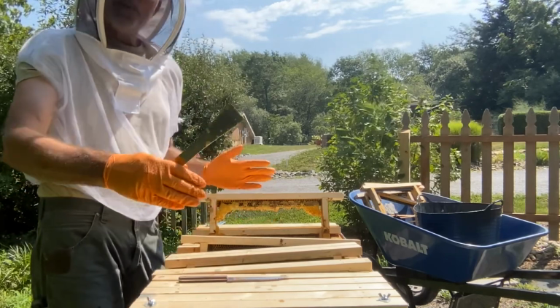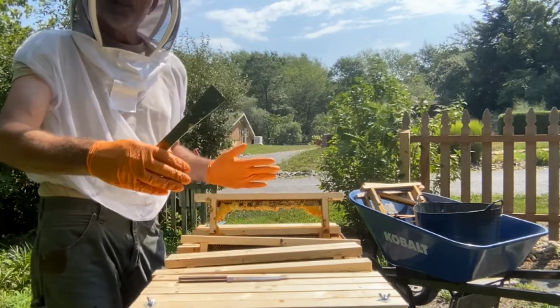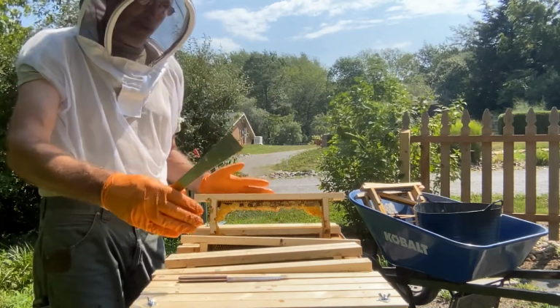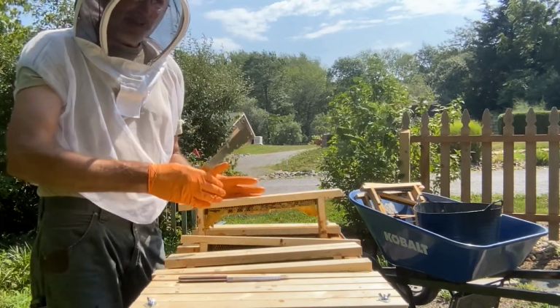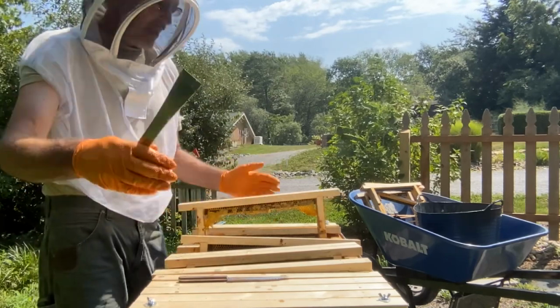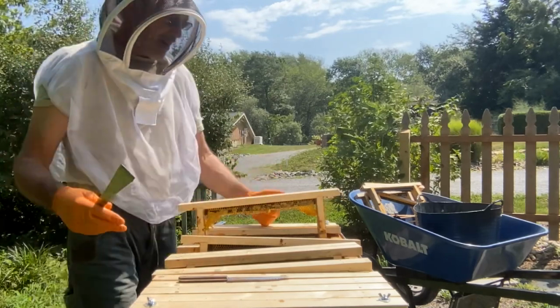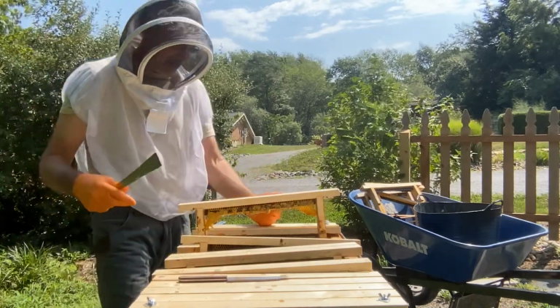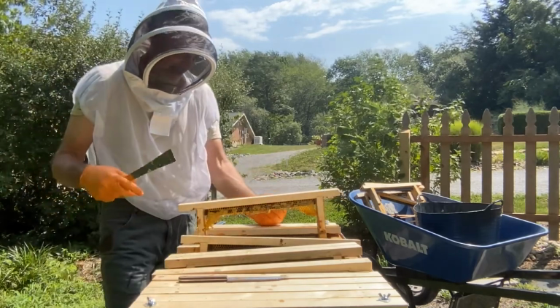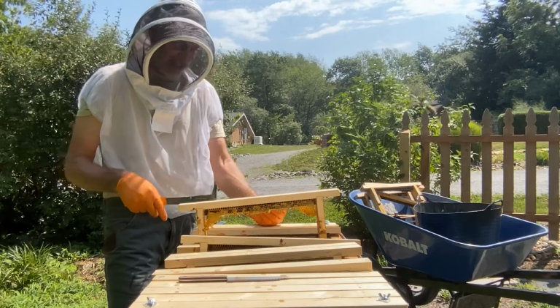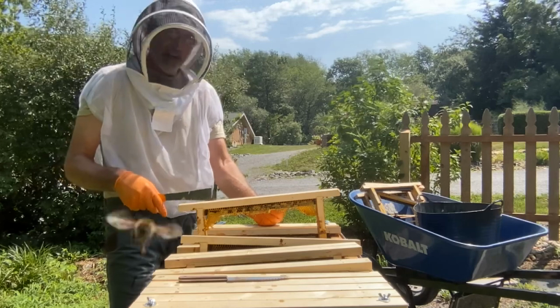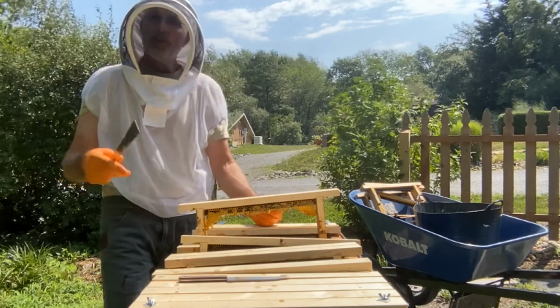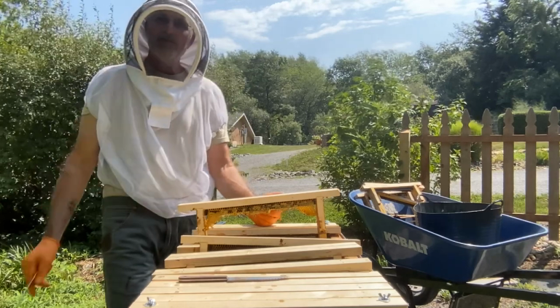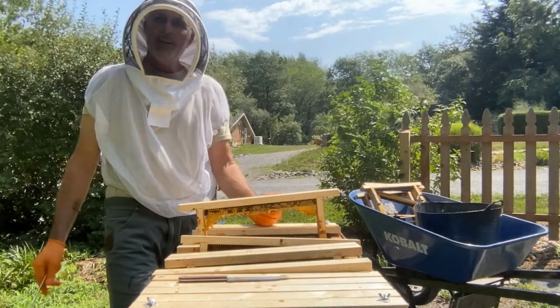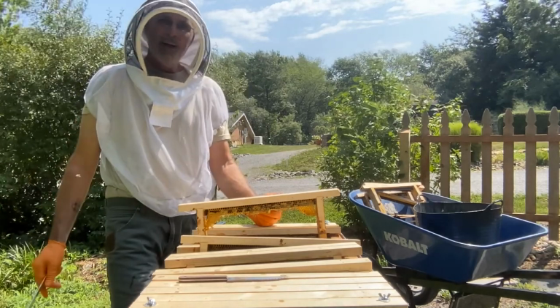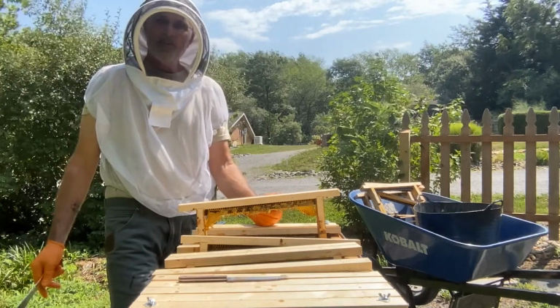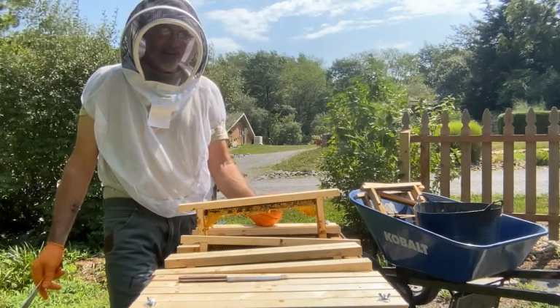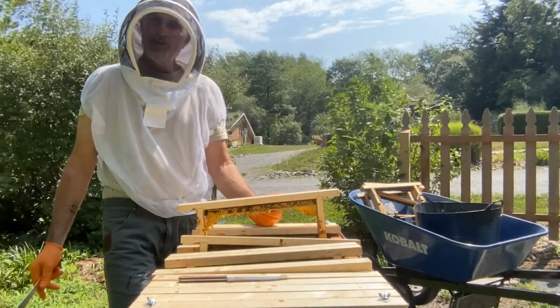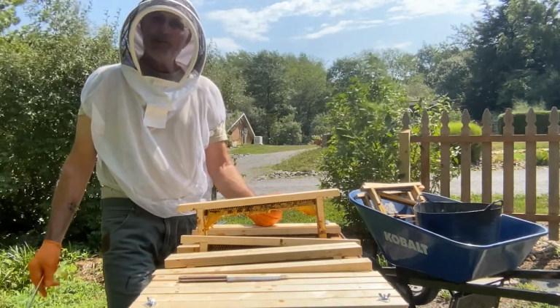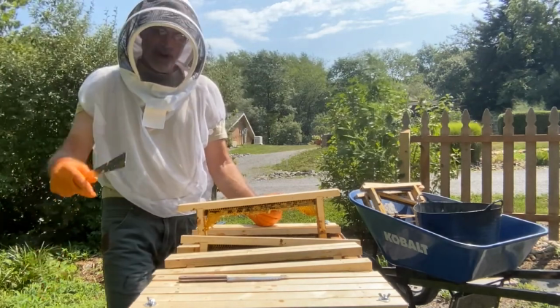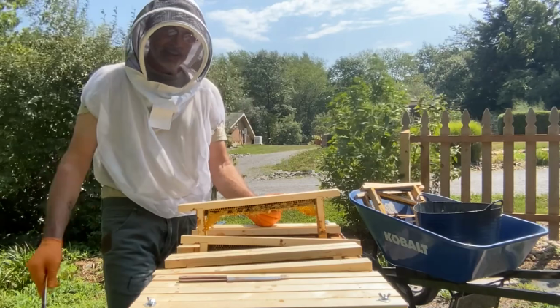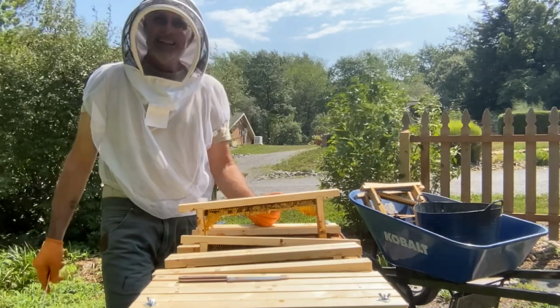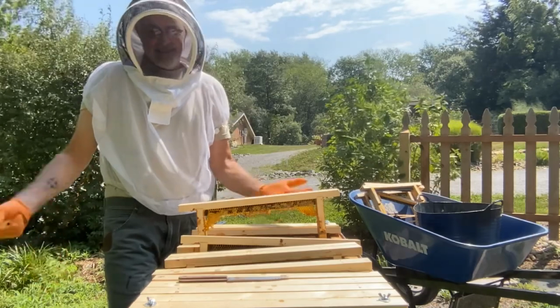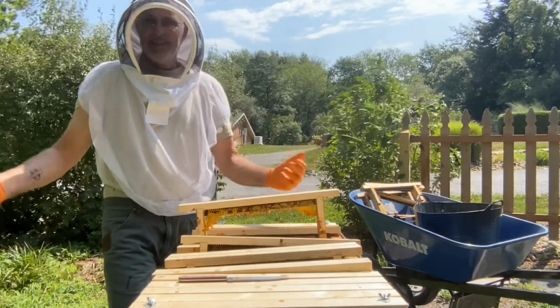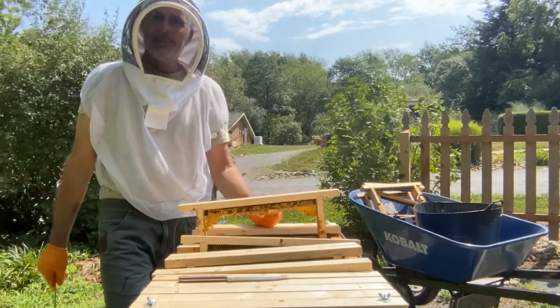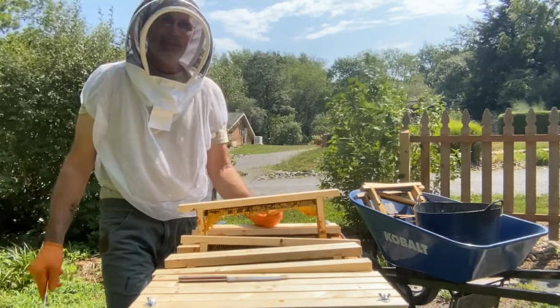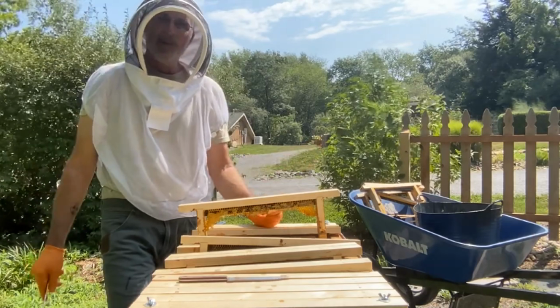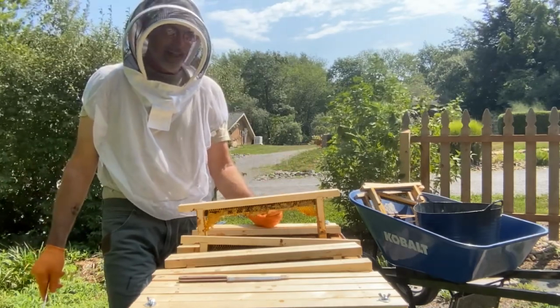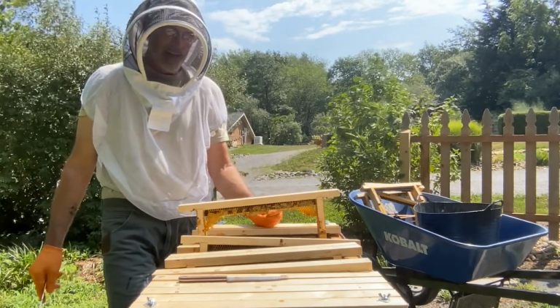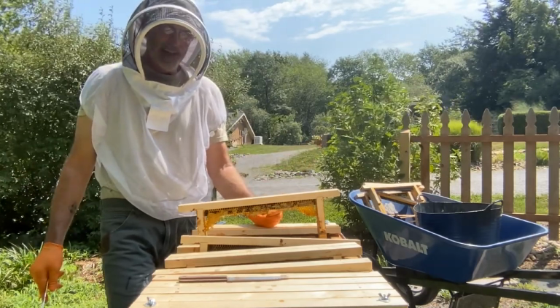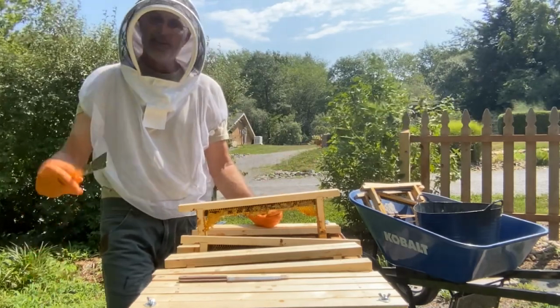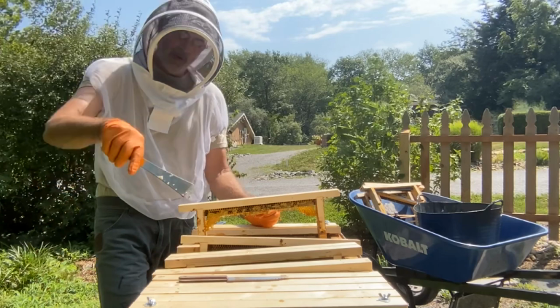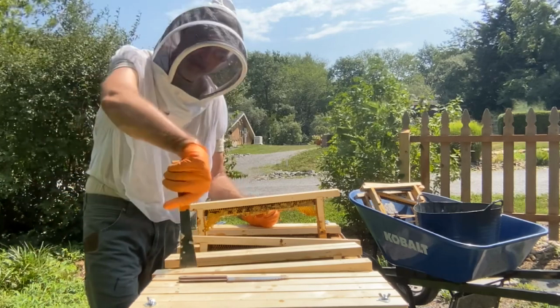This swarm of bees was such a nice swarm — it filled this whole Langstroth box up. I think there are 16 frames or so, they had a beautiful comb, and I was so proud of it. But this is part of beekeeping and it just got away from me.